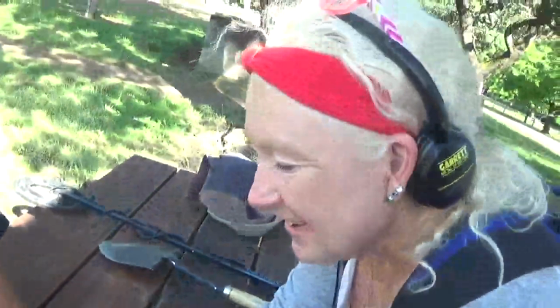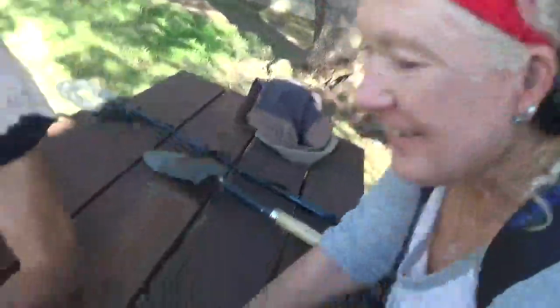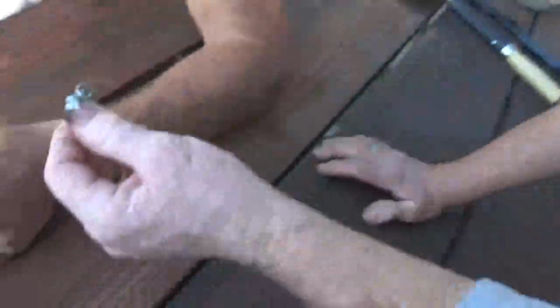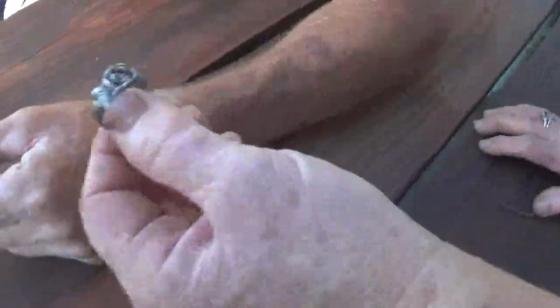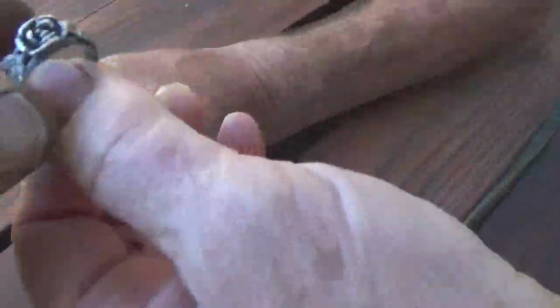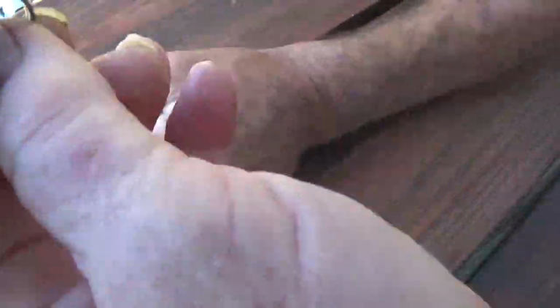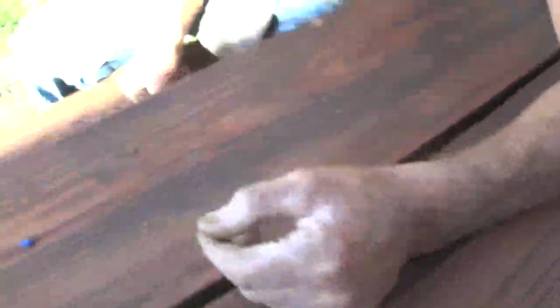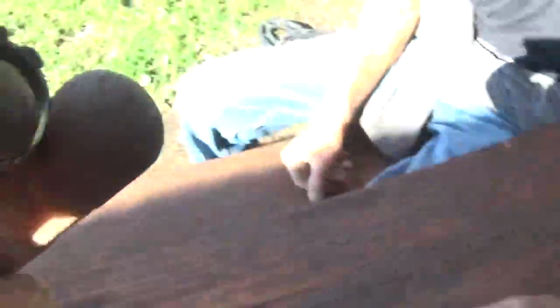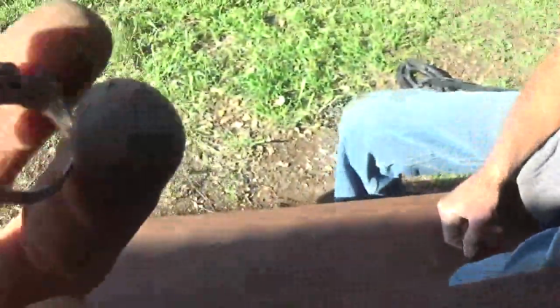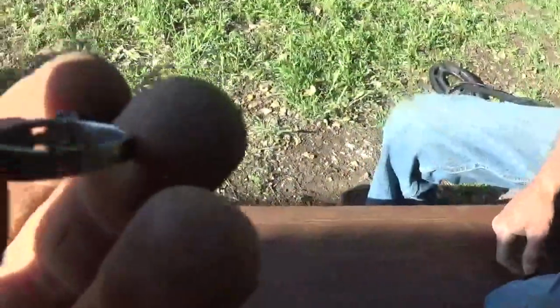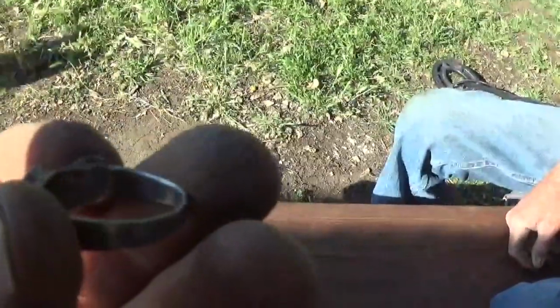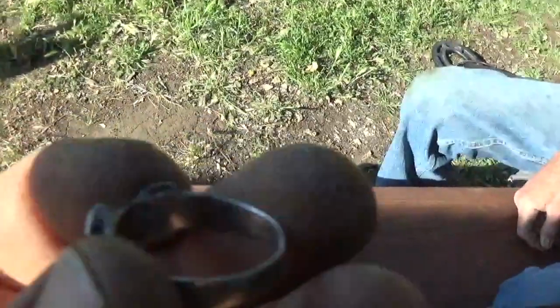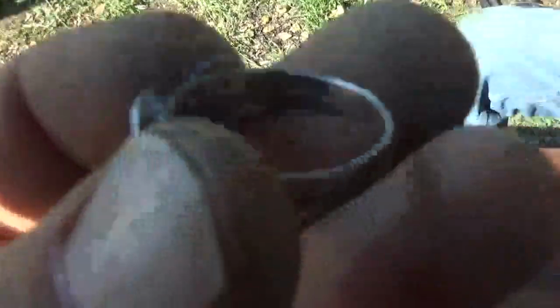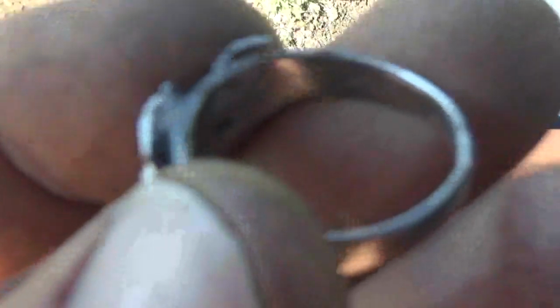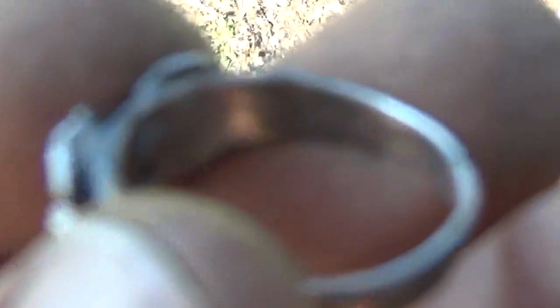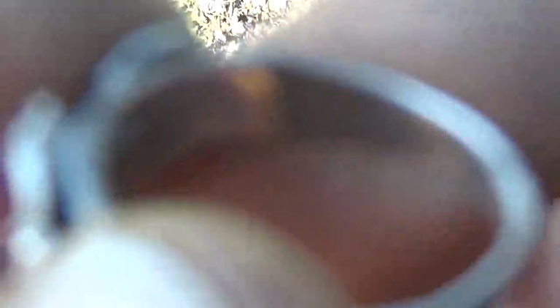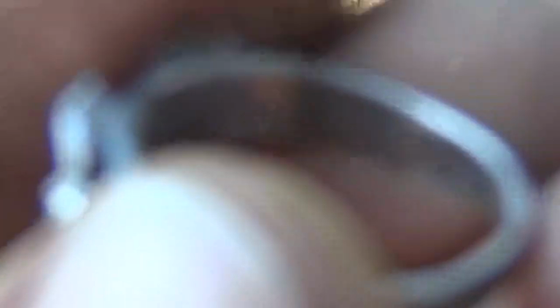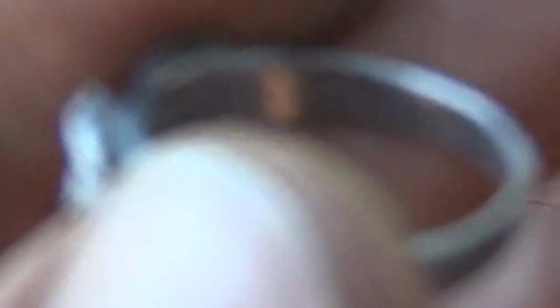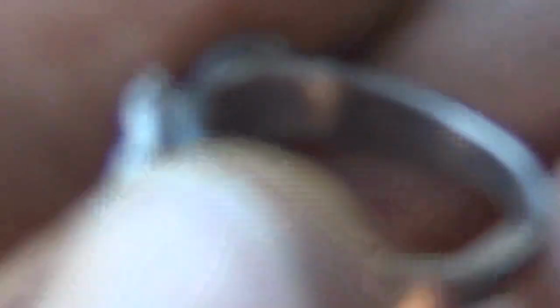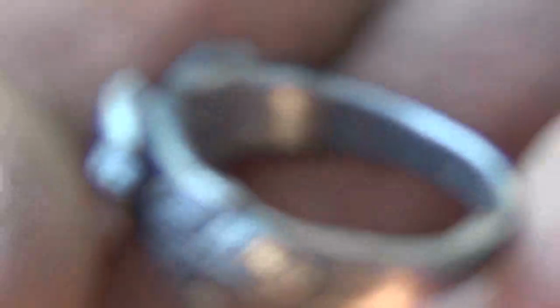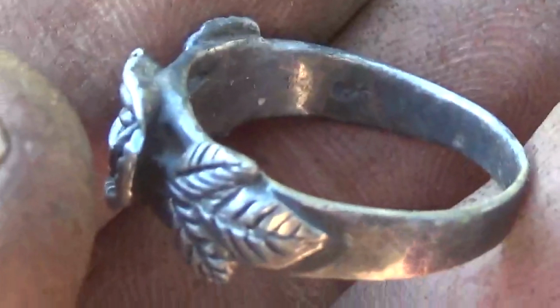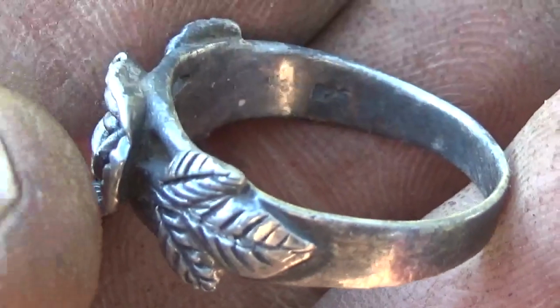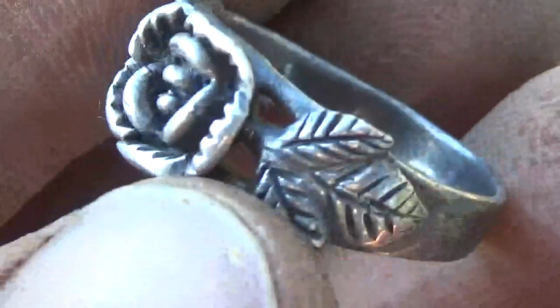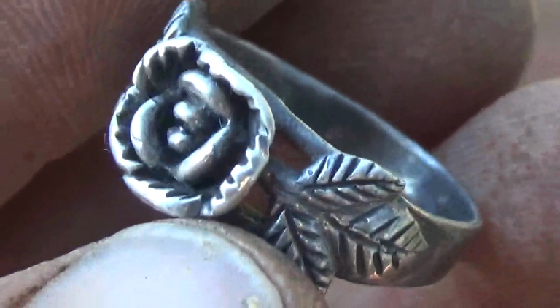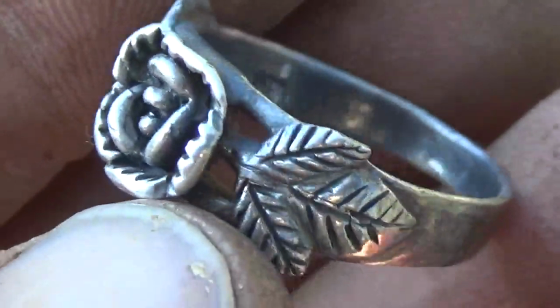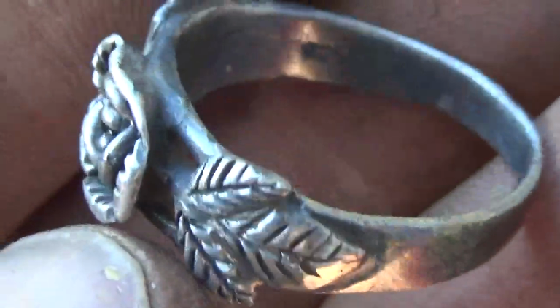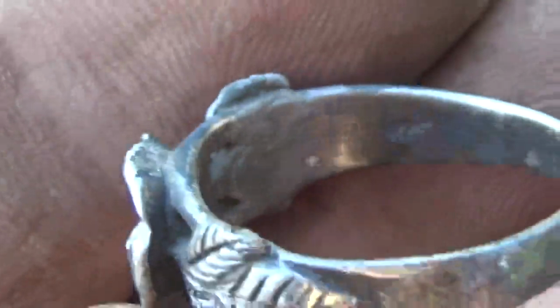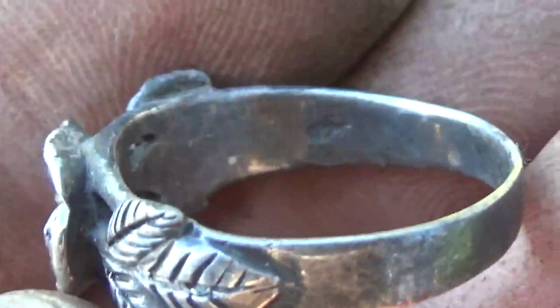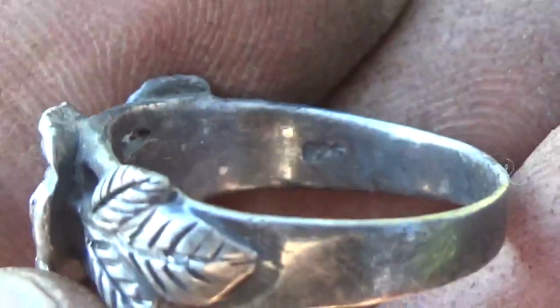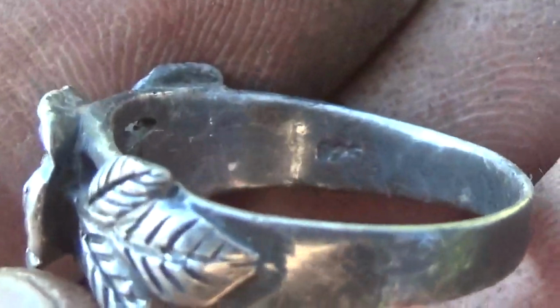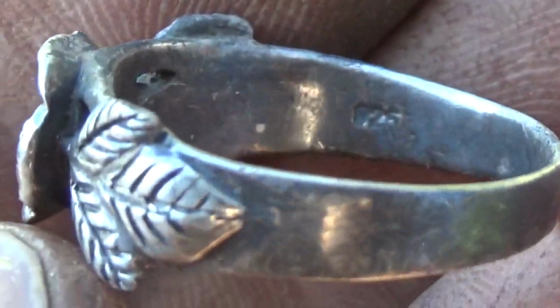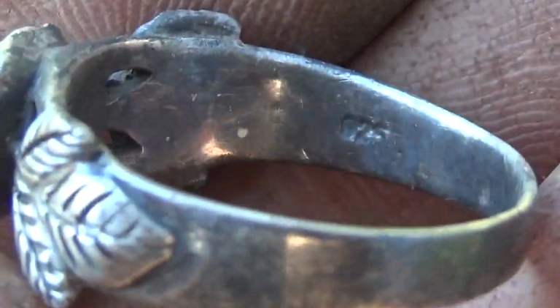Got the silver of the day - there's 925 inside. A big nice rose too - that's a chunk of silver. That's four inches deep.